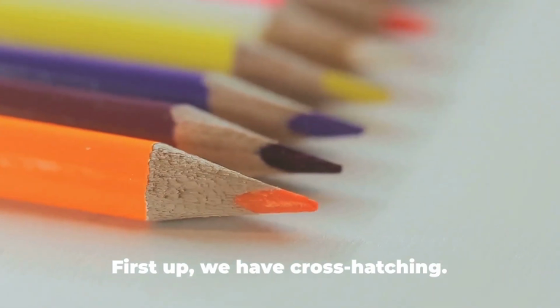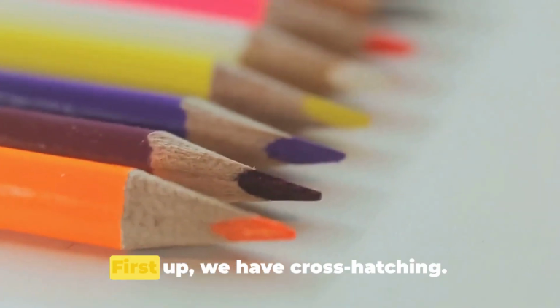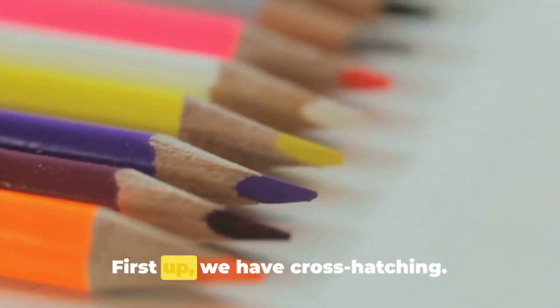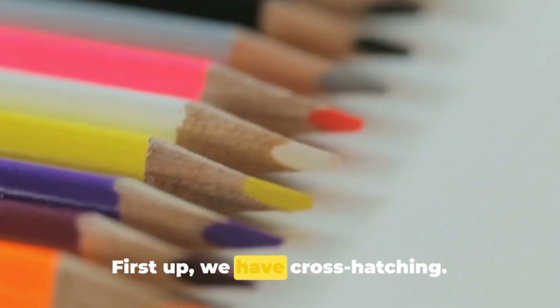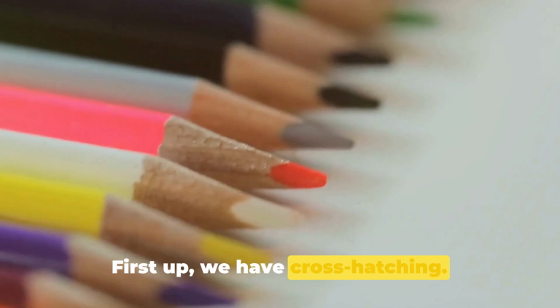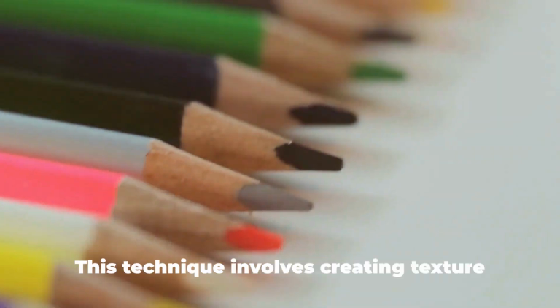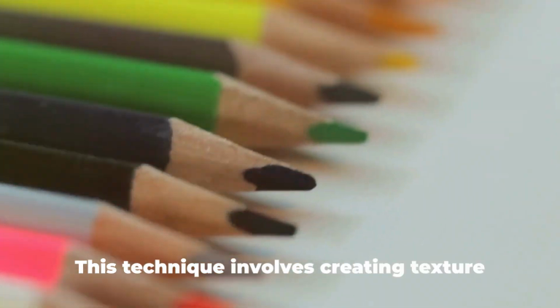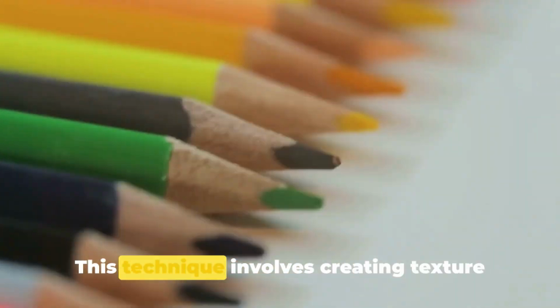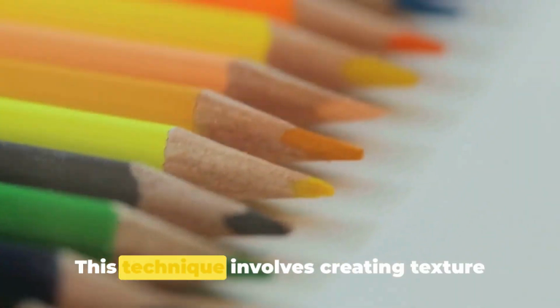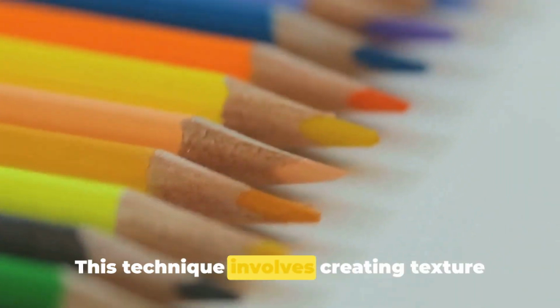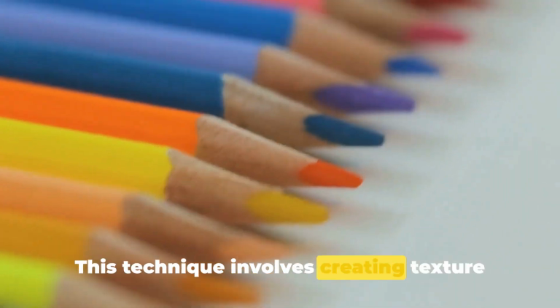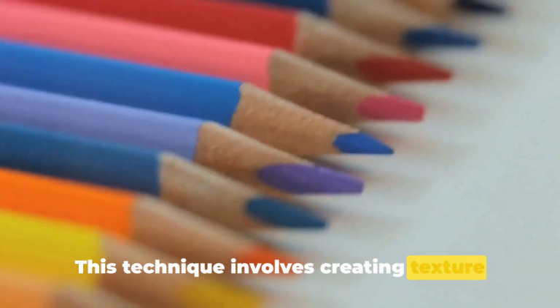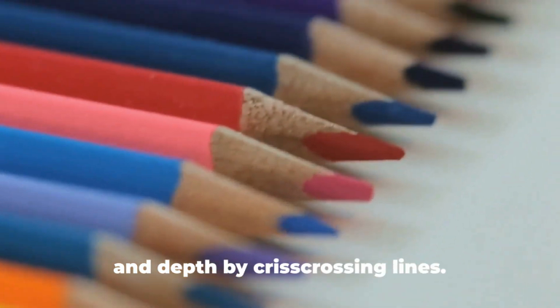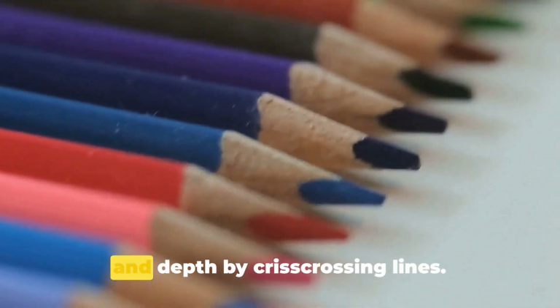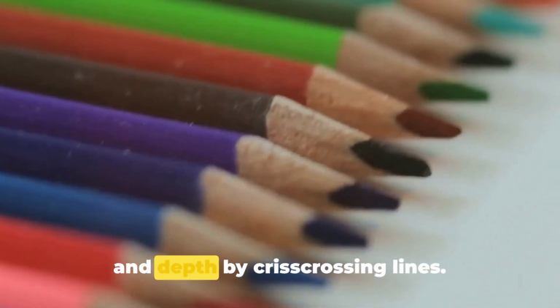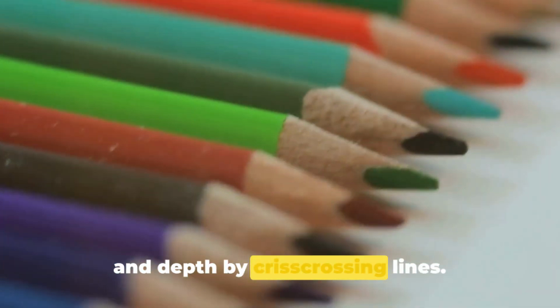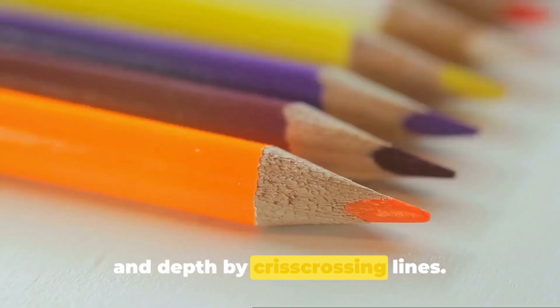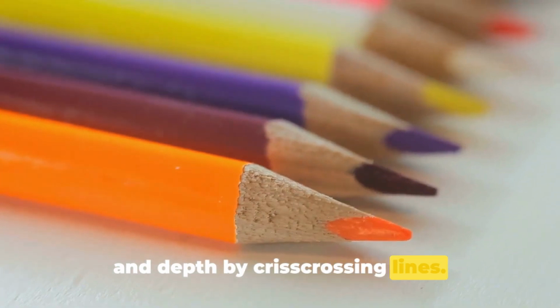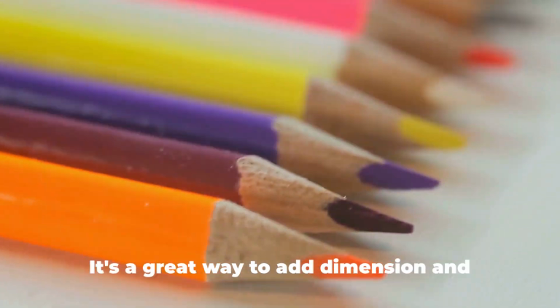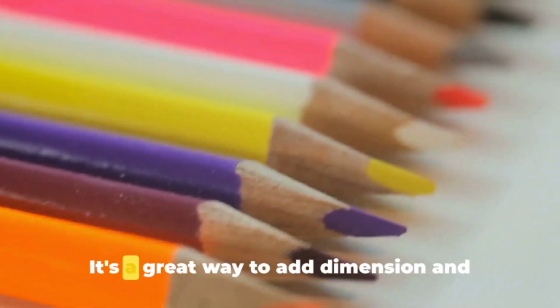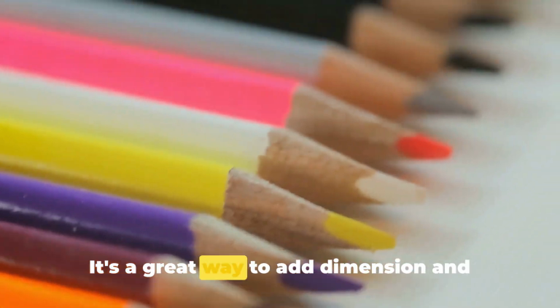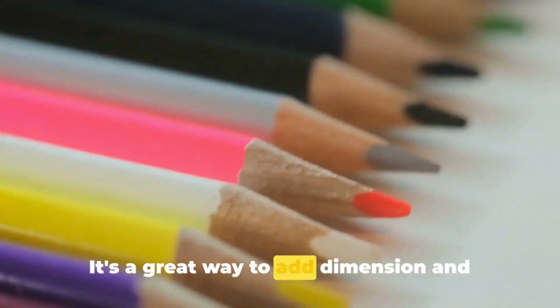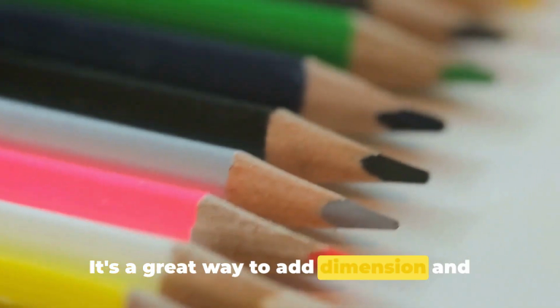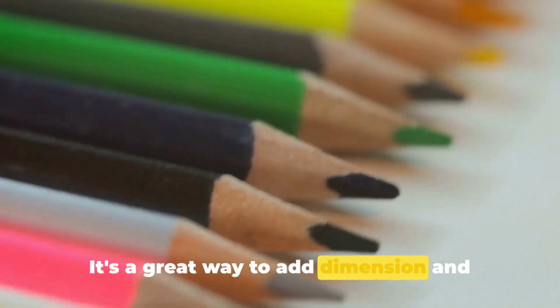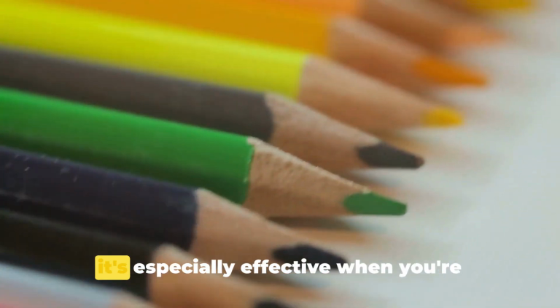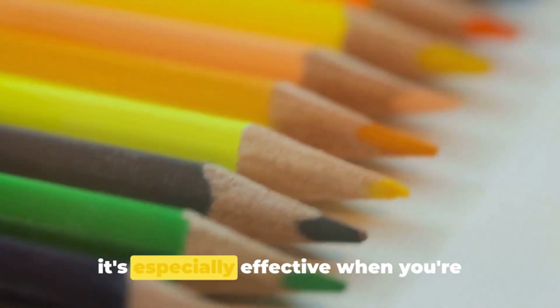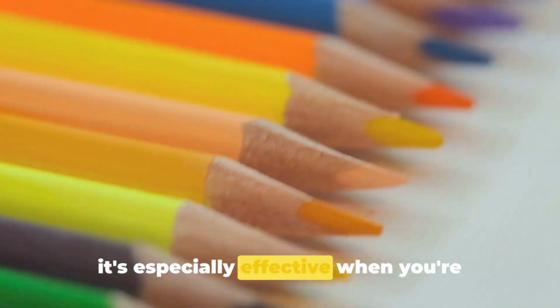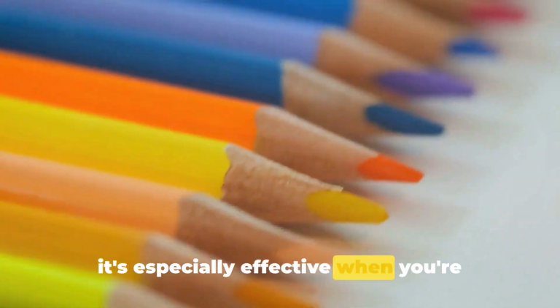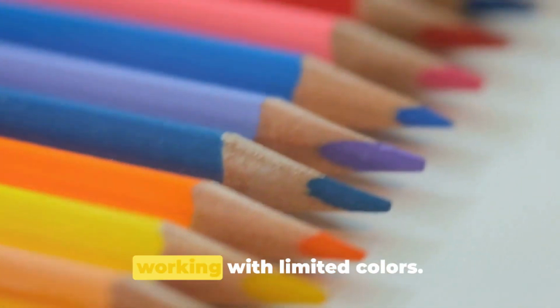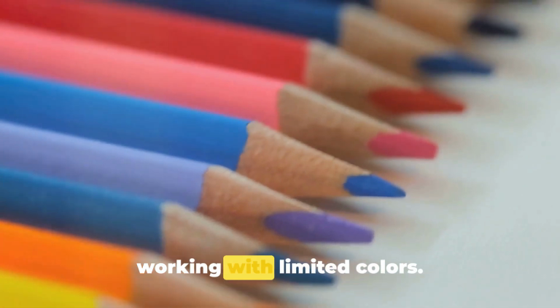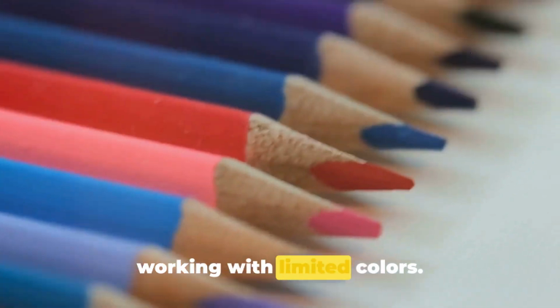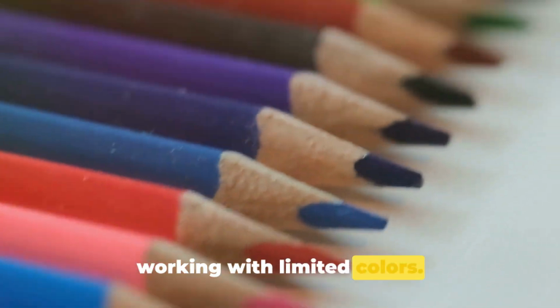First up, we have cross-hatching. This technique involves creating texture and depth by criss-crossing lines. It's a great way to add dimension, and it's especially effective when you're working with limited colors.